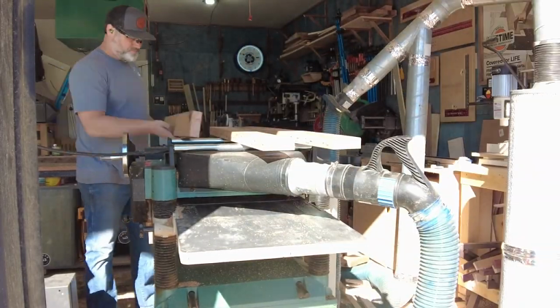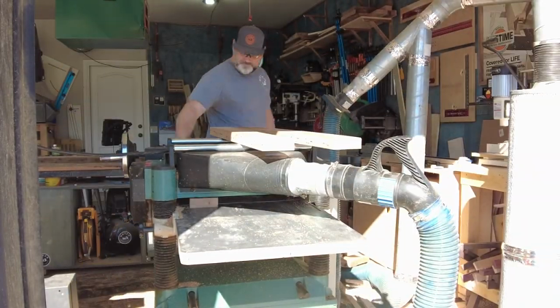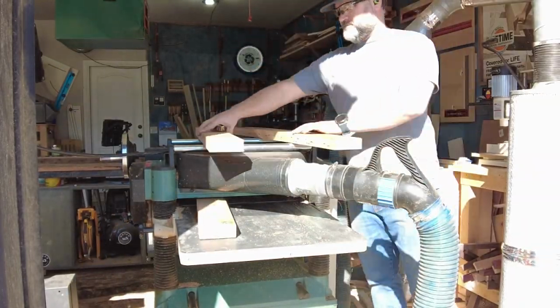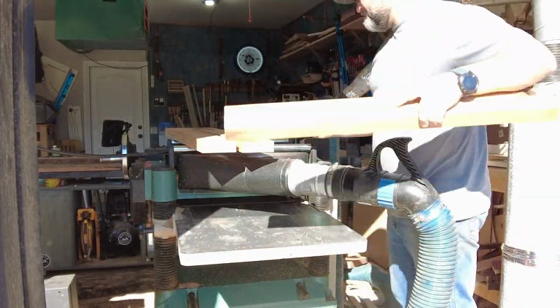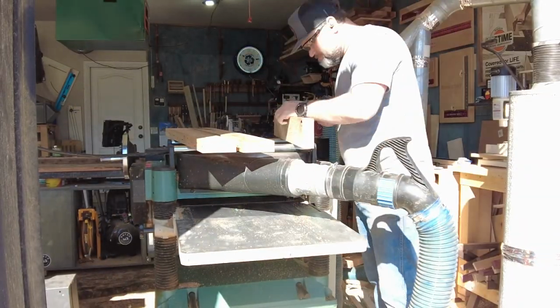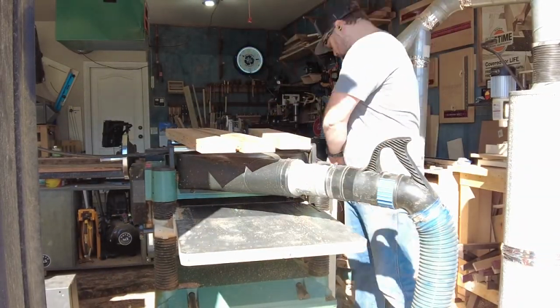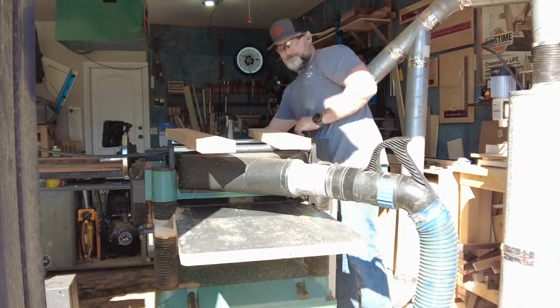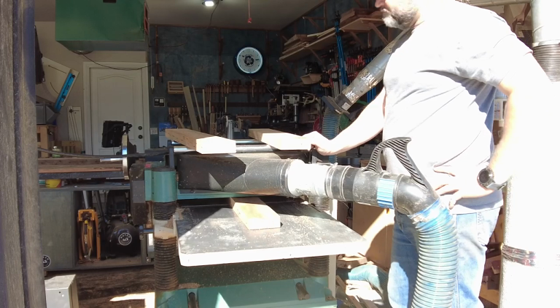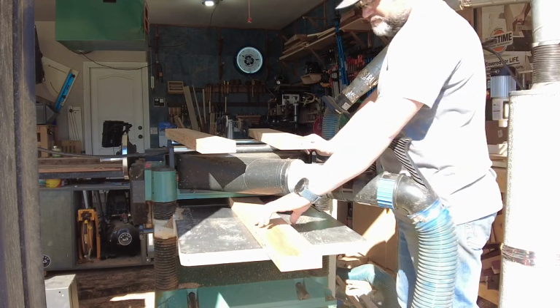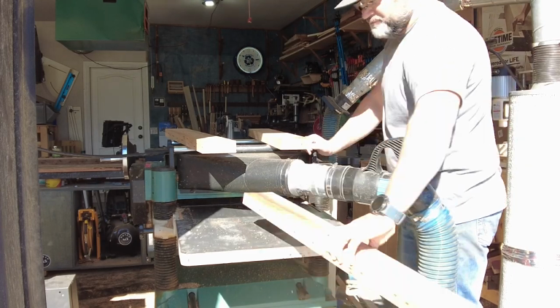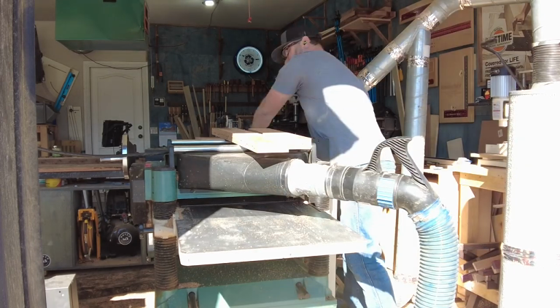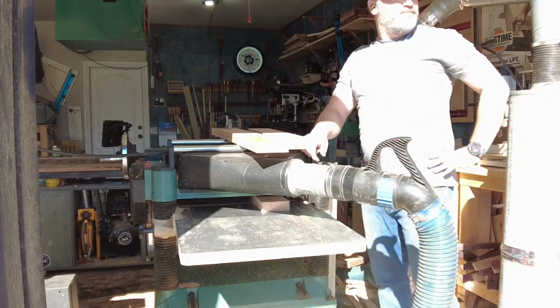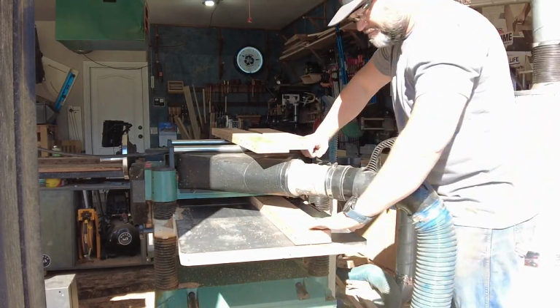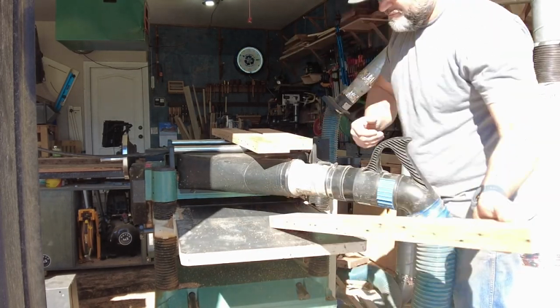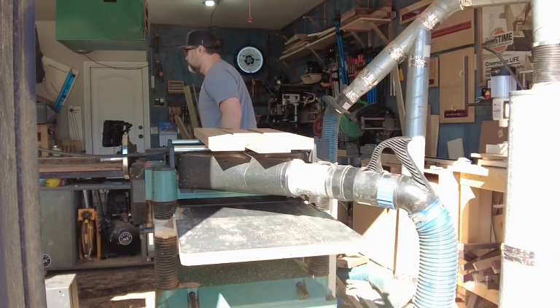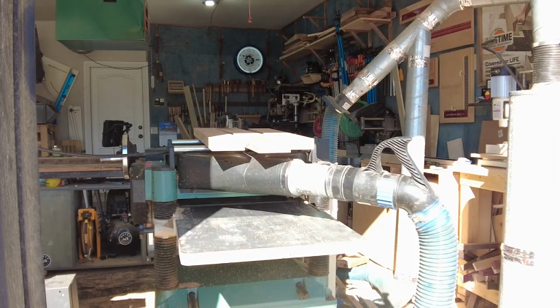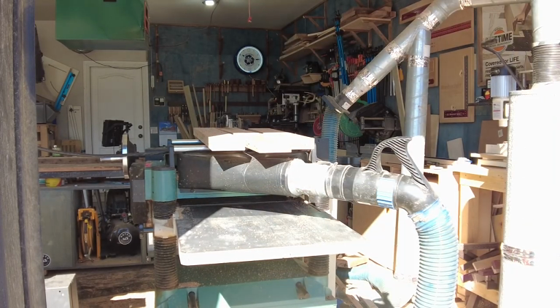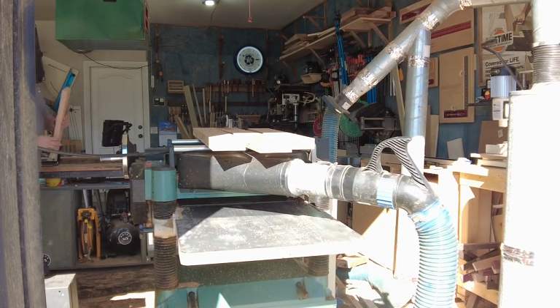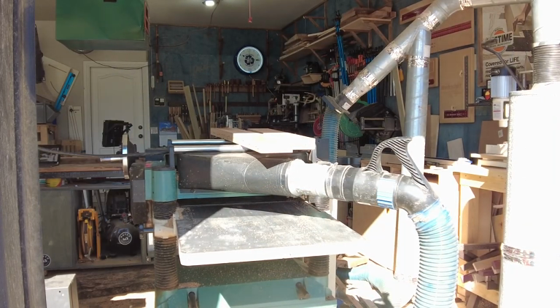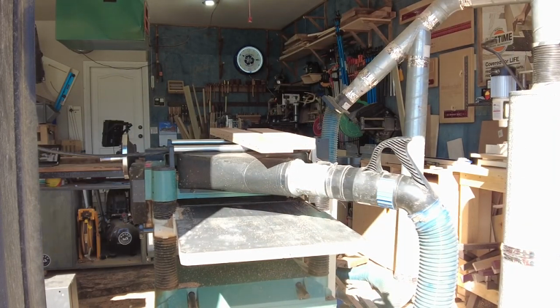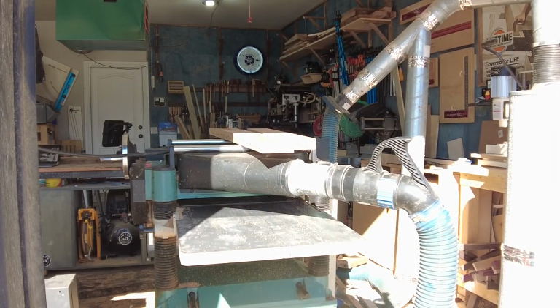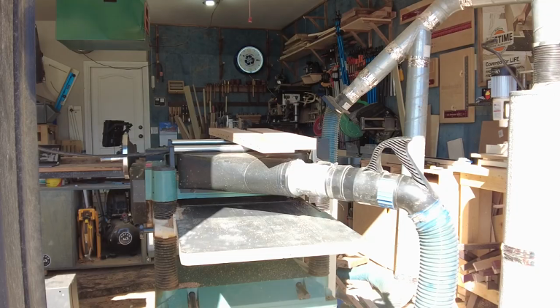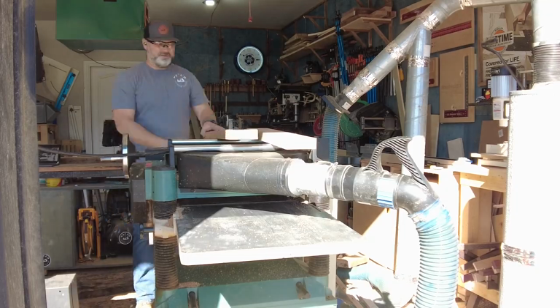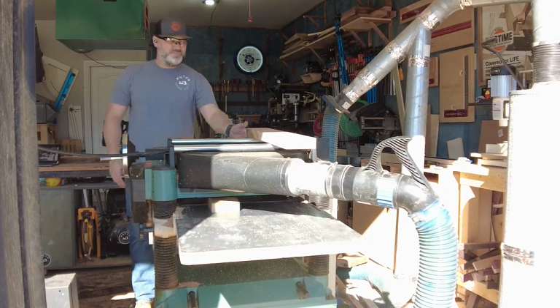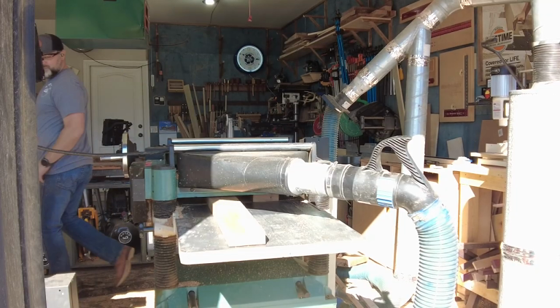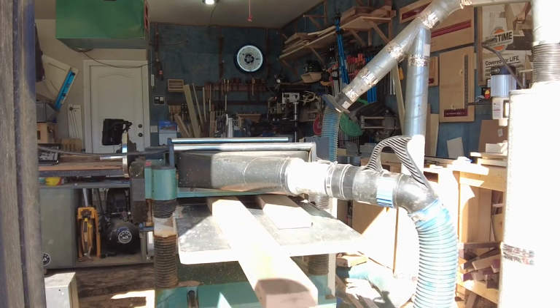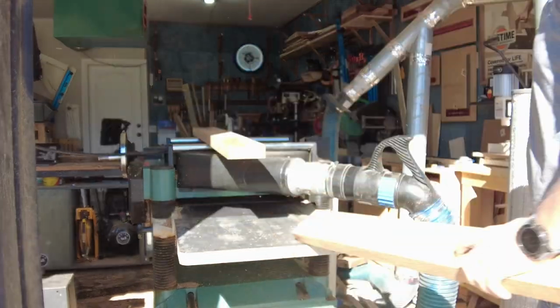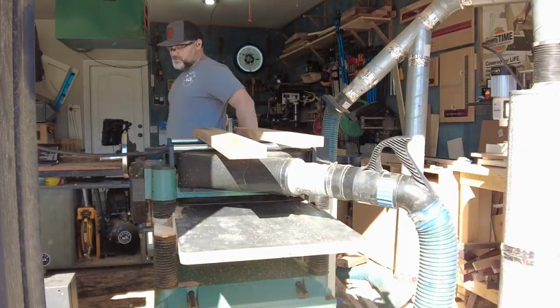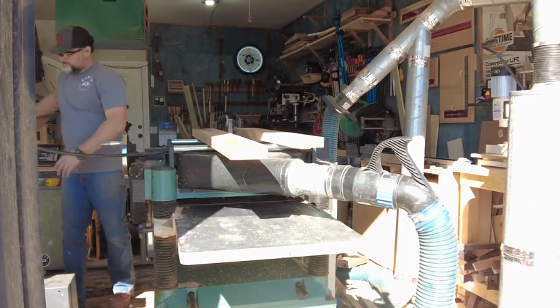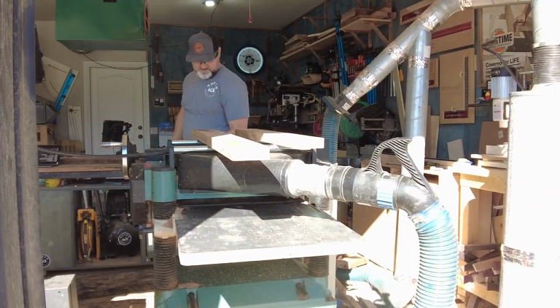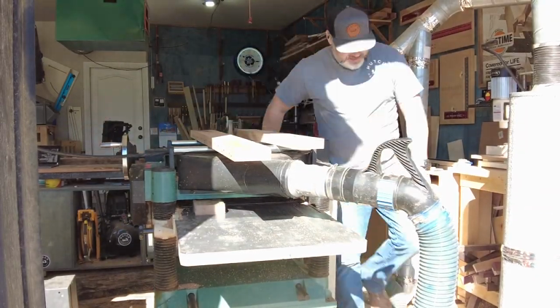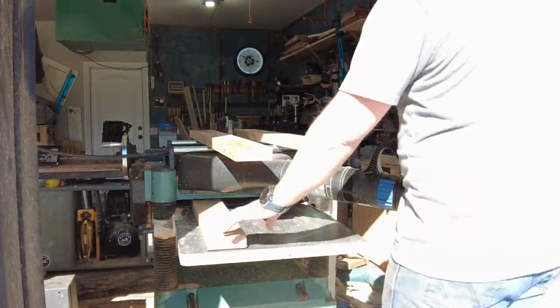These barn trusses started out as eight-quarter material, which means two inches thick. After I jointed and planed everything down, I was left with about an inch and three-eighths, just from eliminating all the warp in the wood.